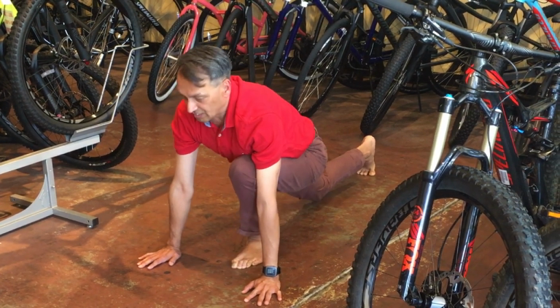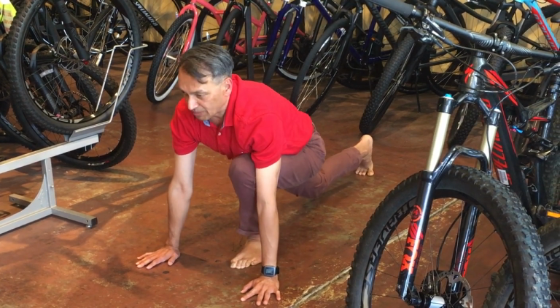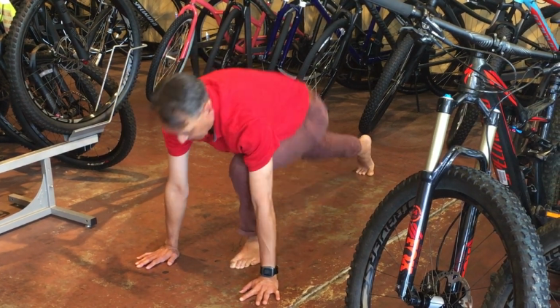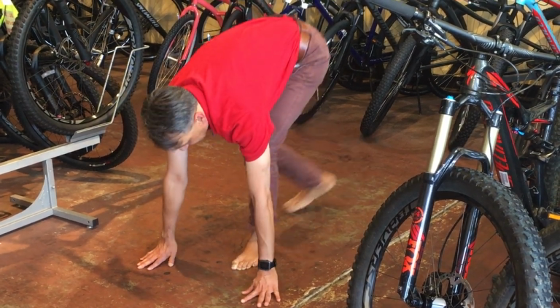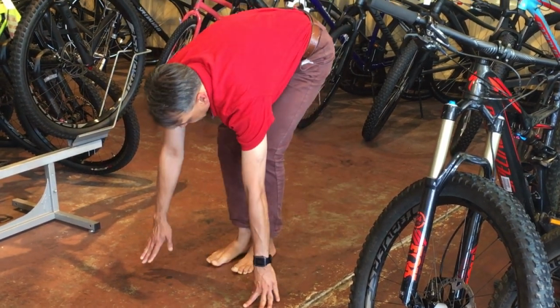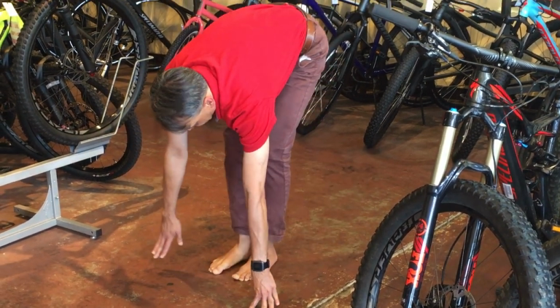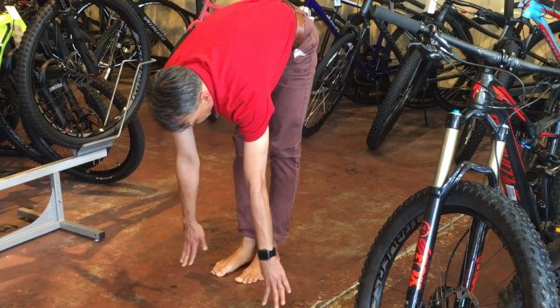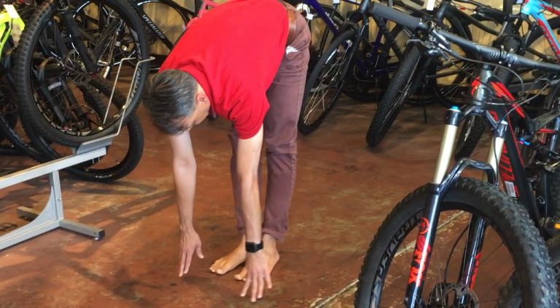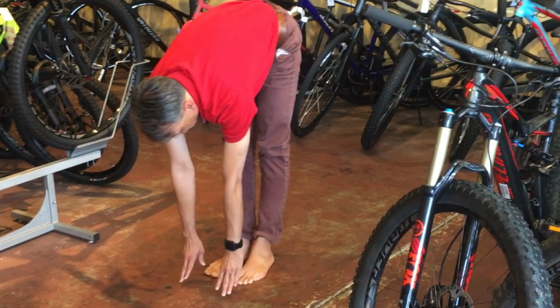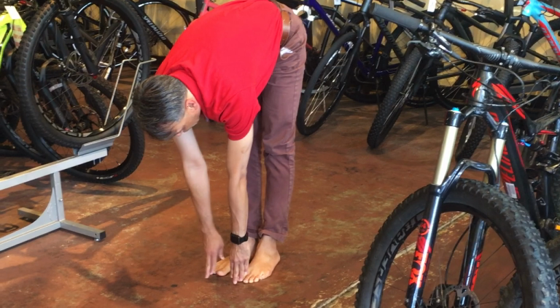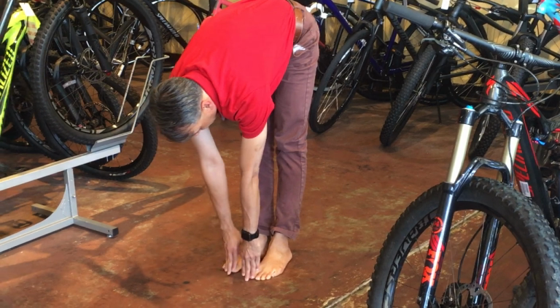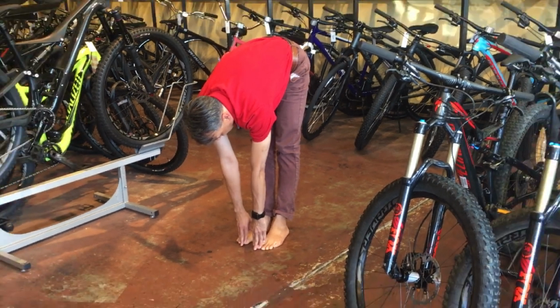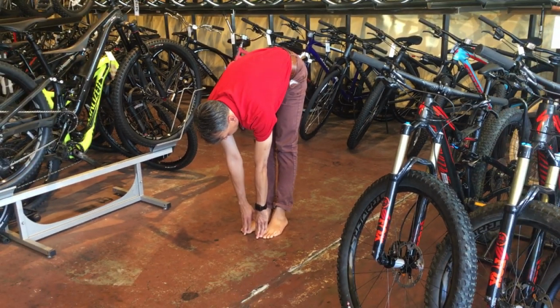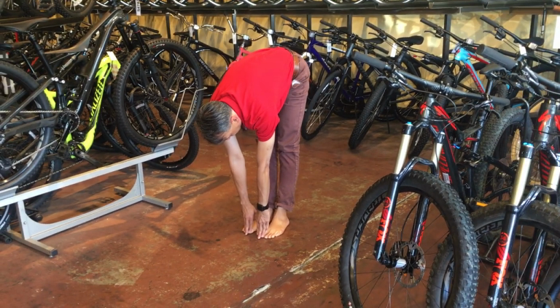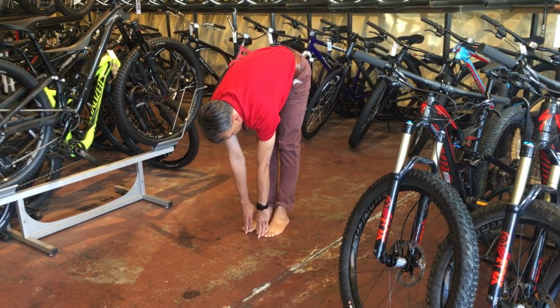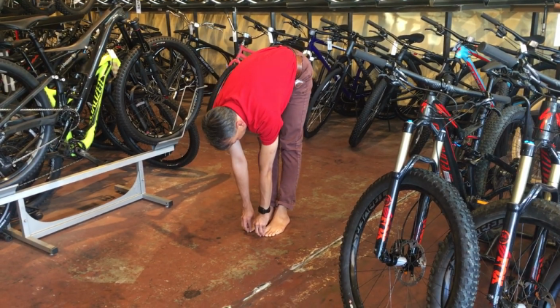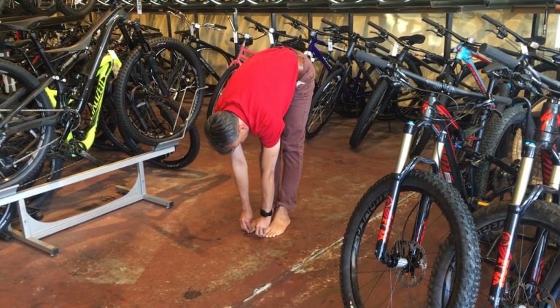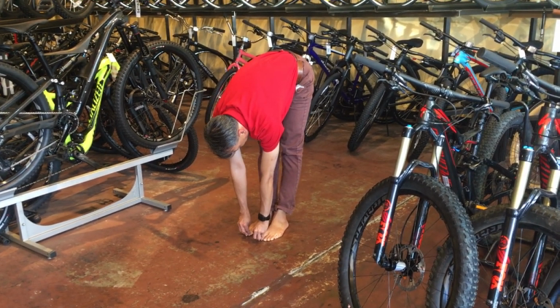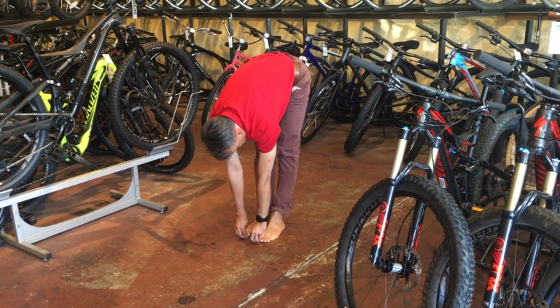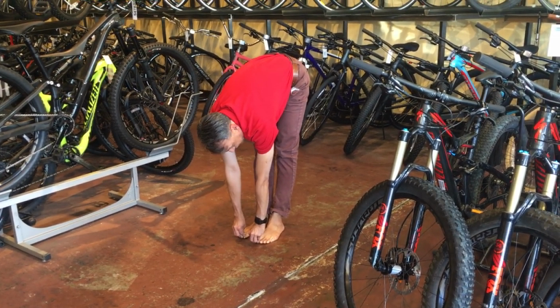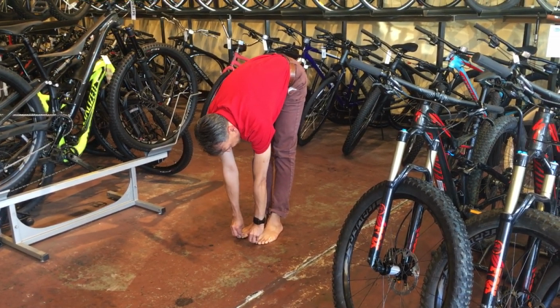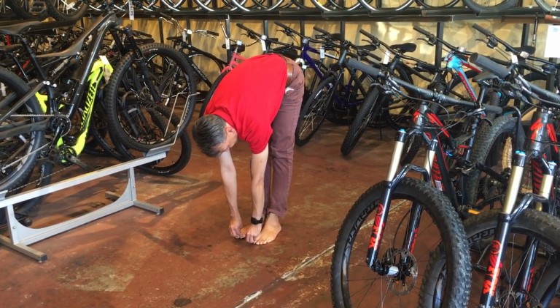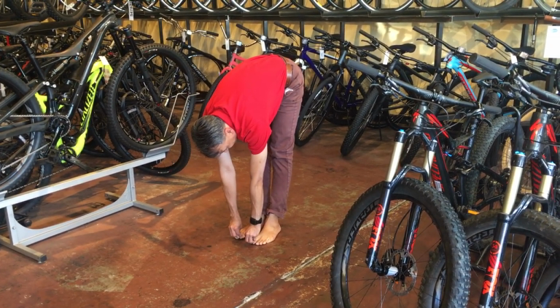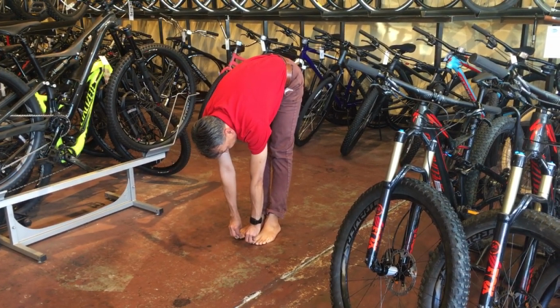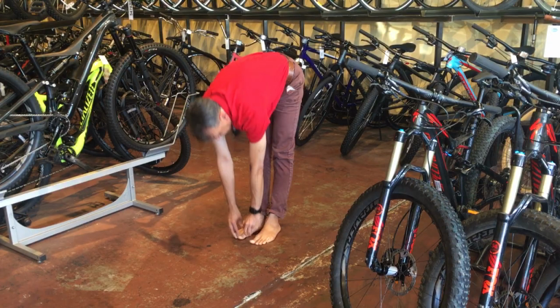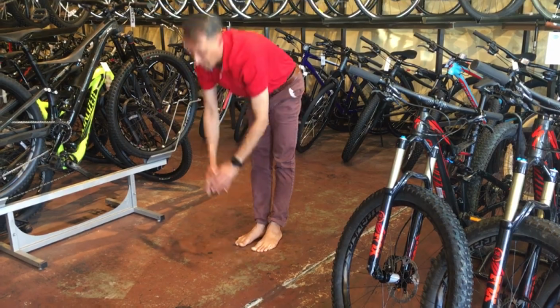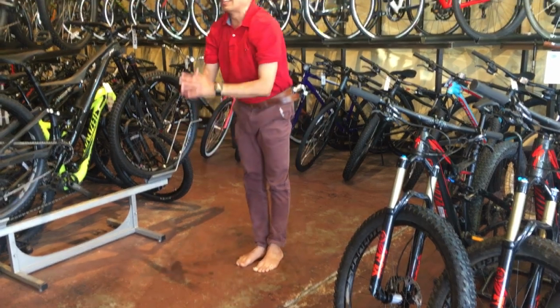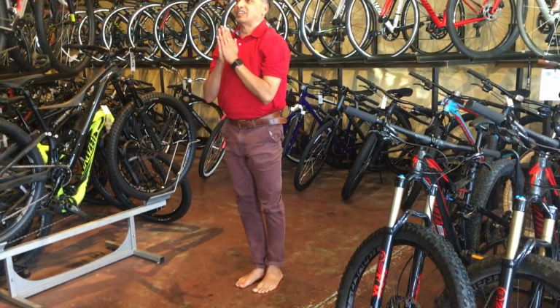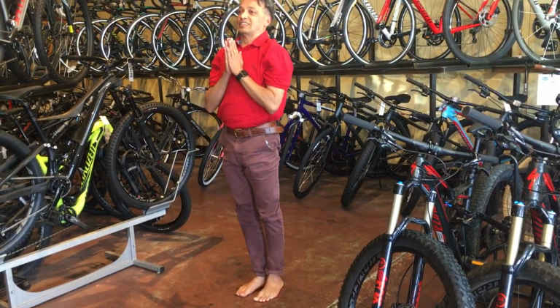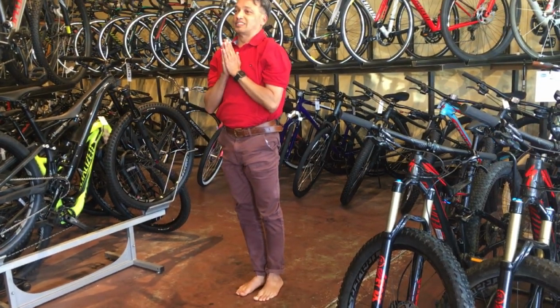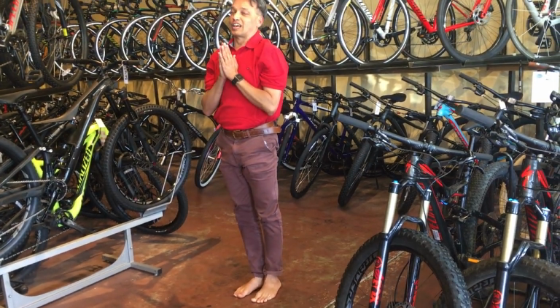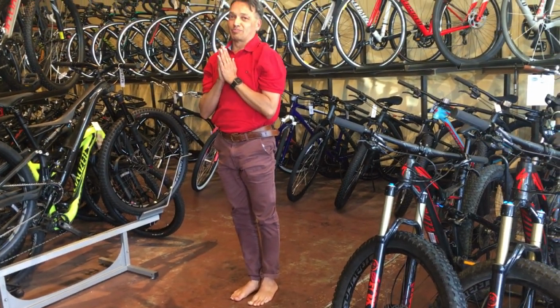Step 10: toes touch. Touch like this. And then this is the last step.